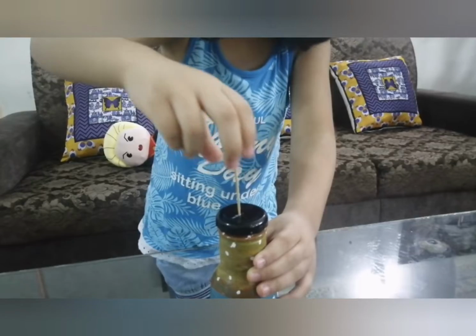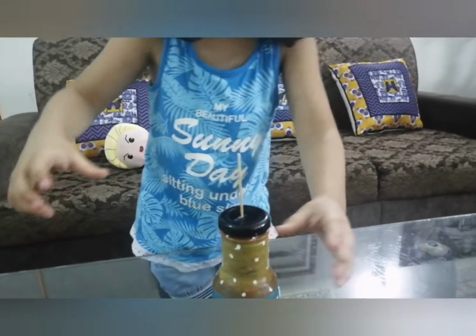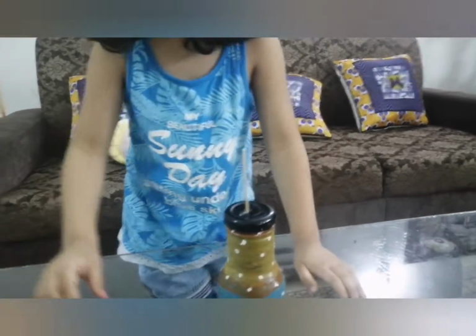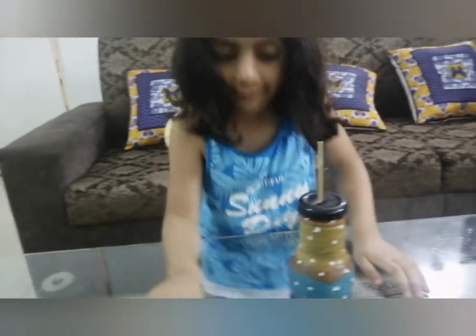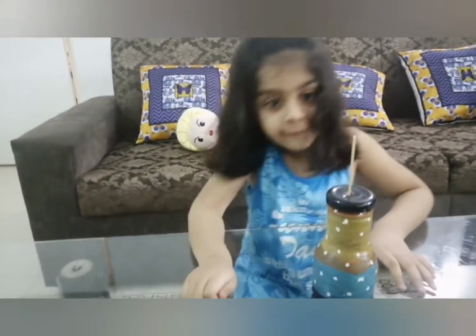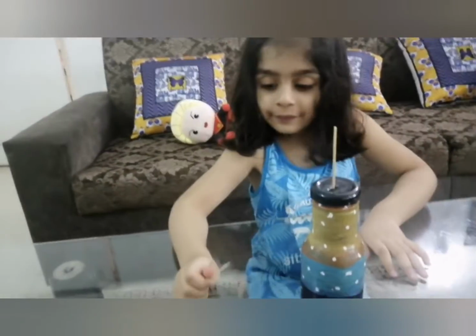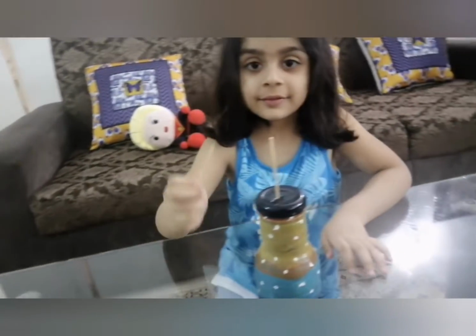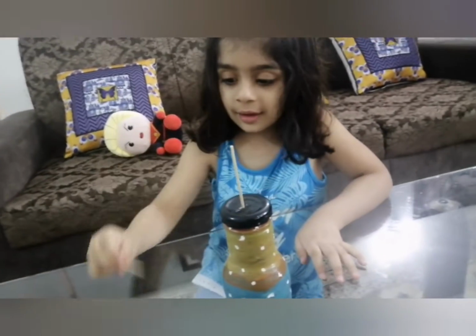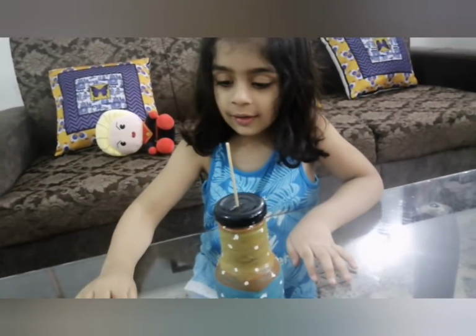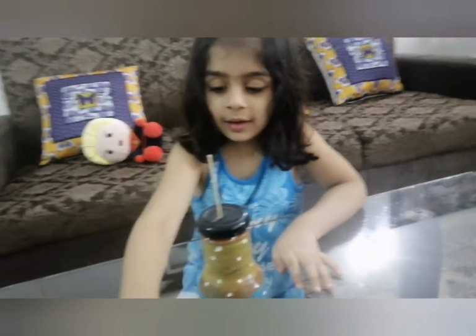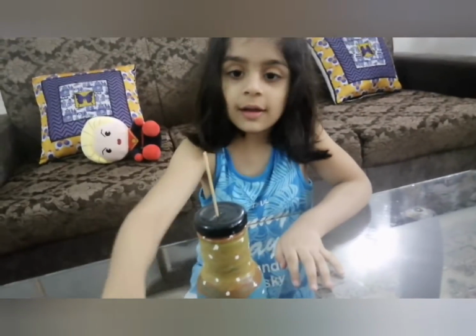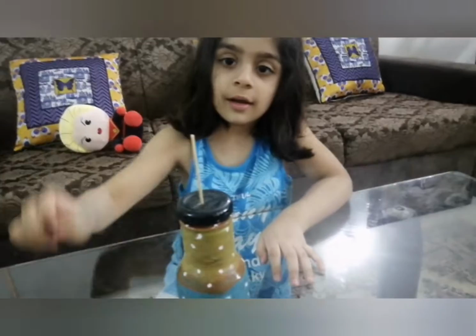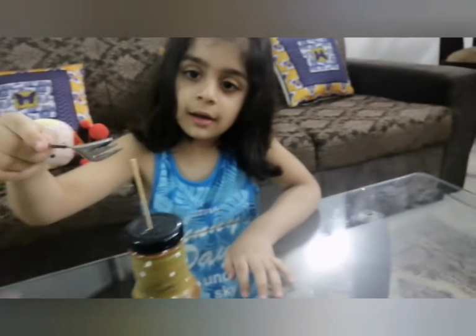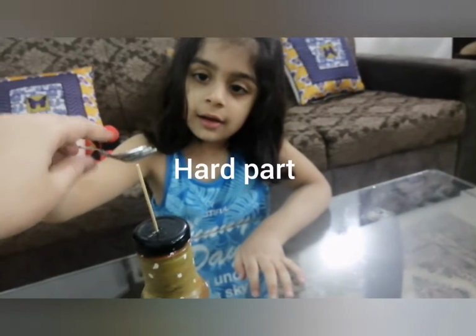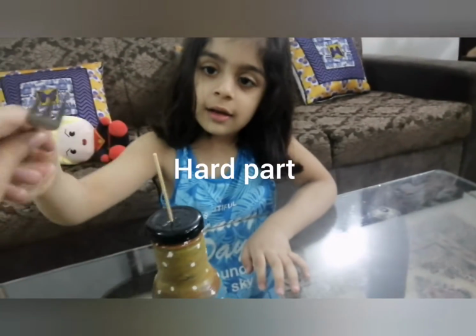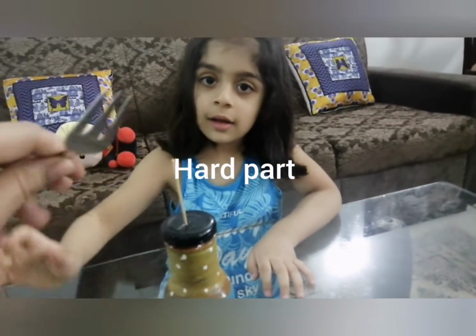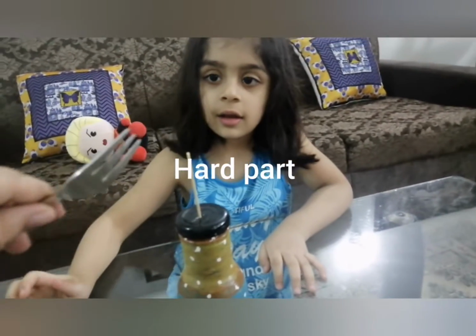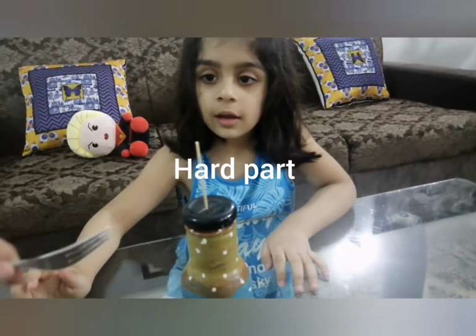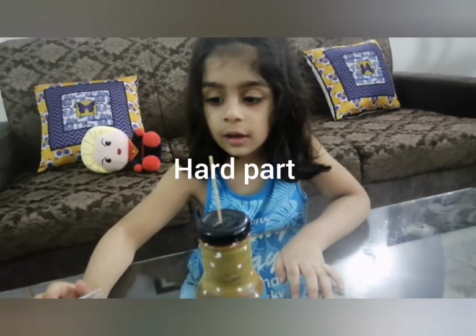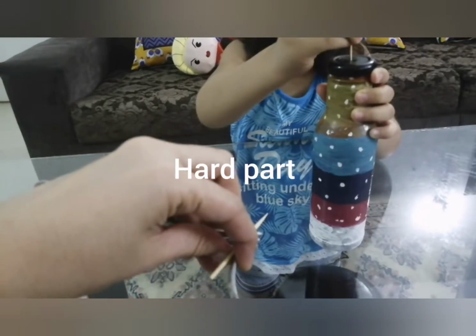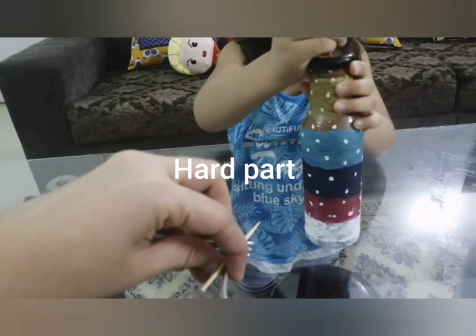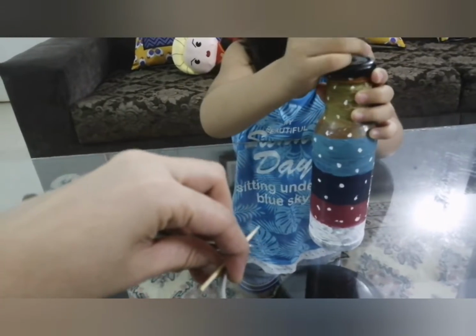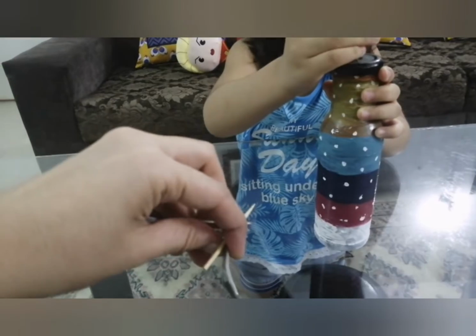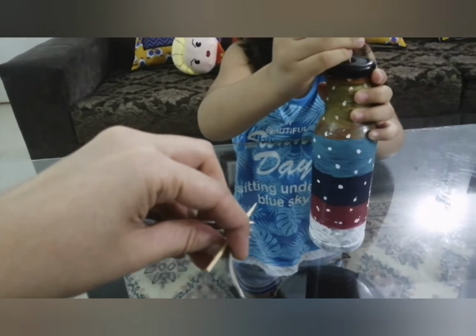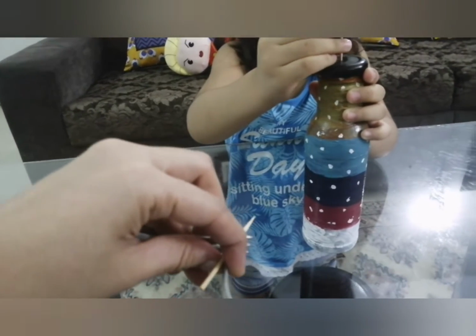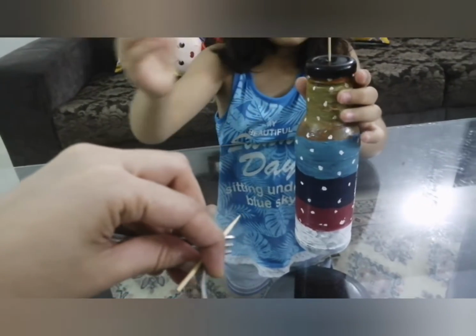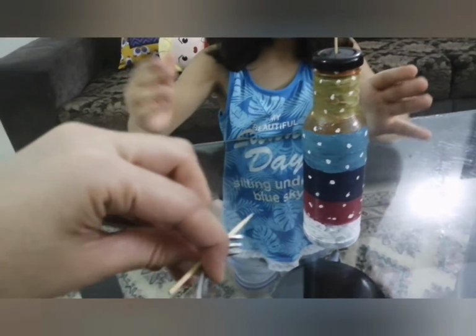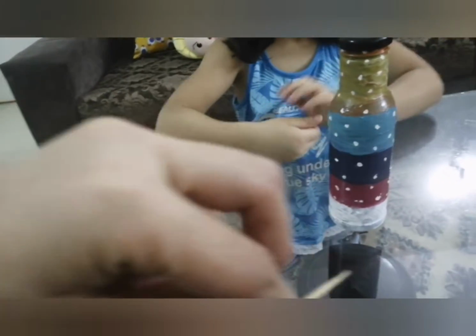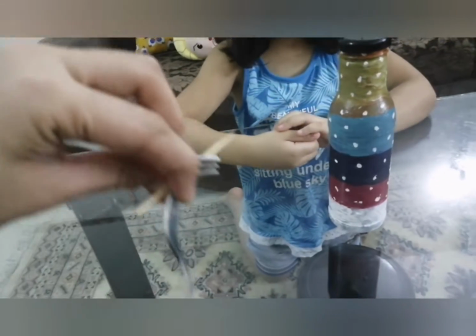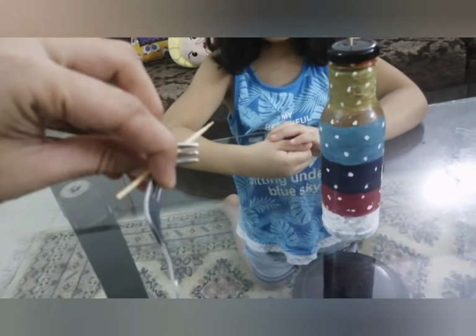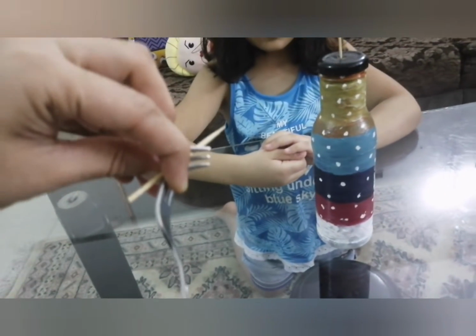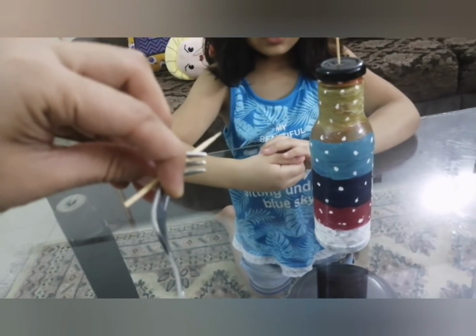Now, the next part is a little bit tricky. You have to cross the forks this way, and insert another toothpick in between the forks.